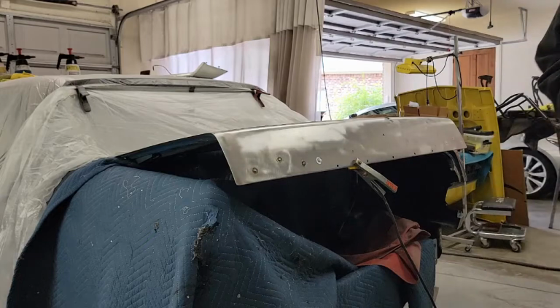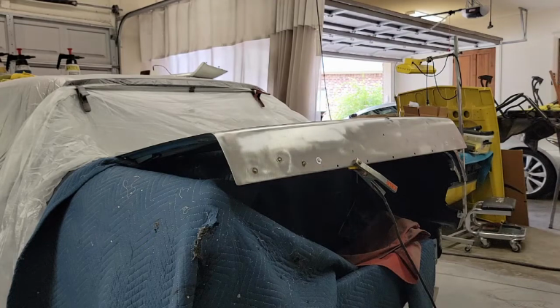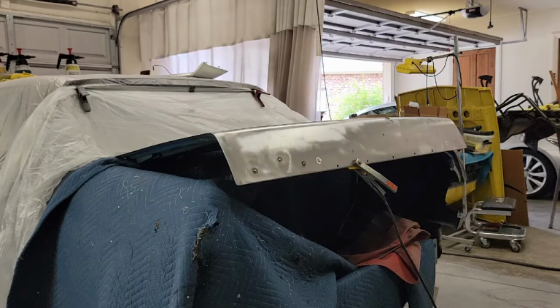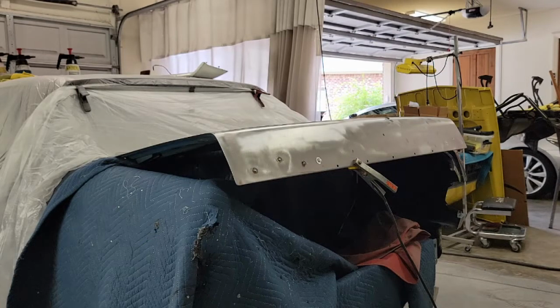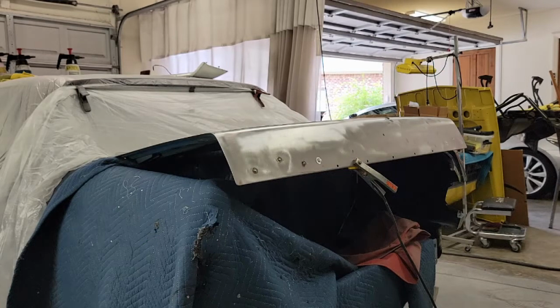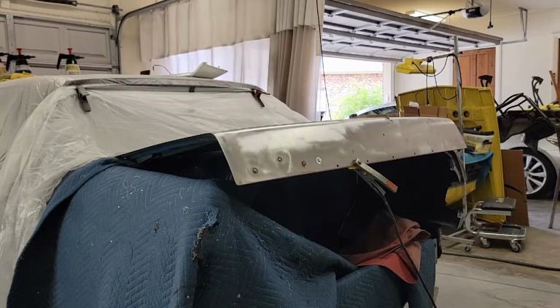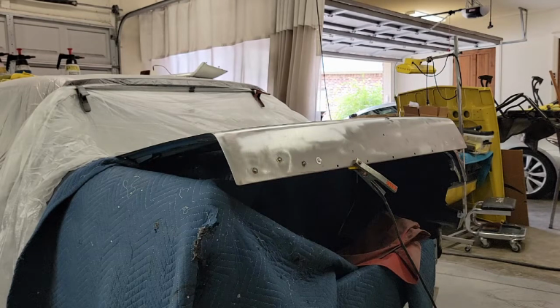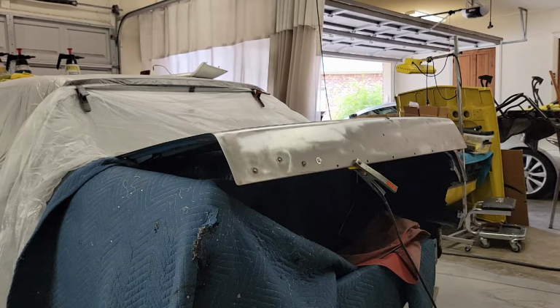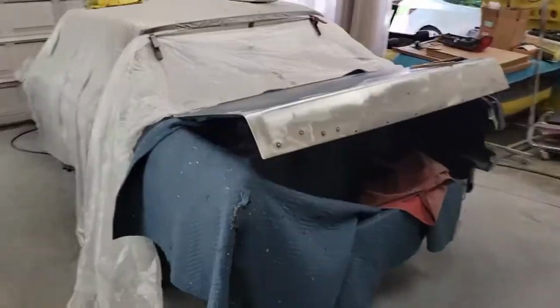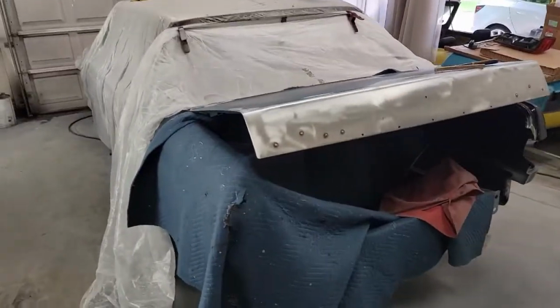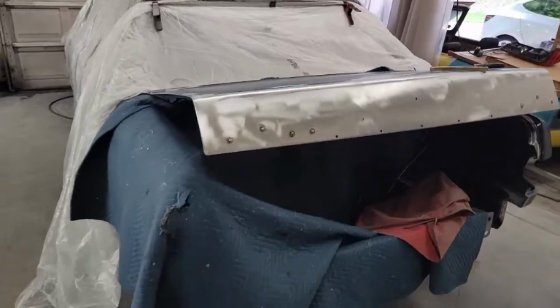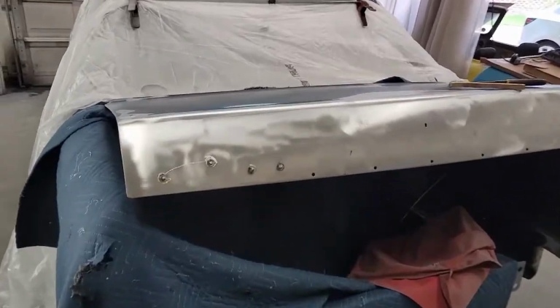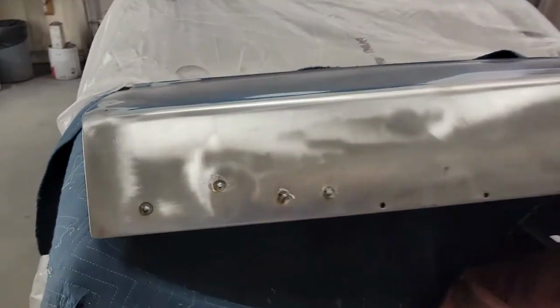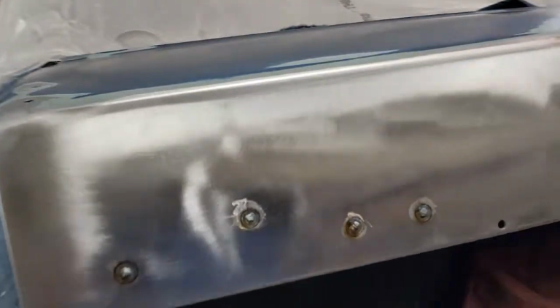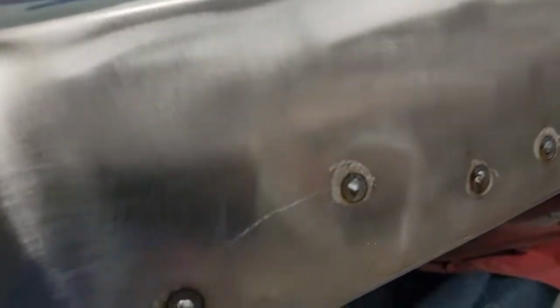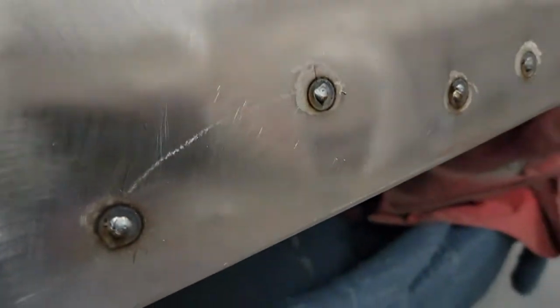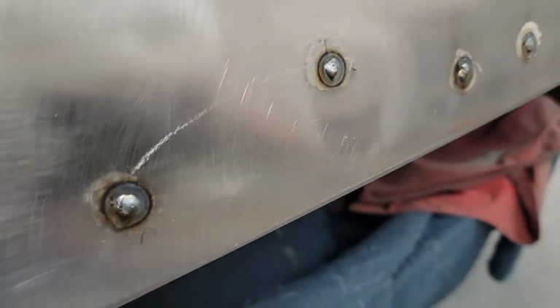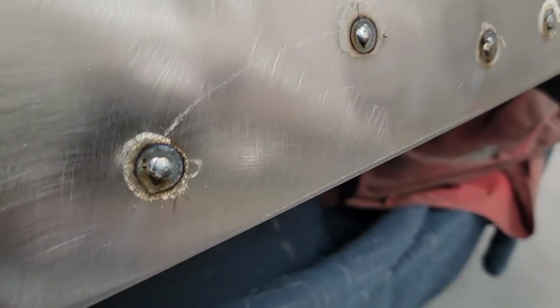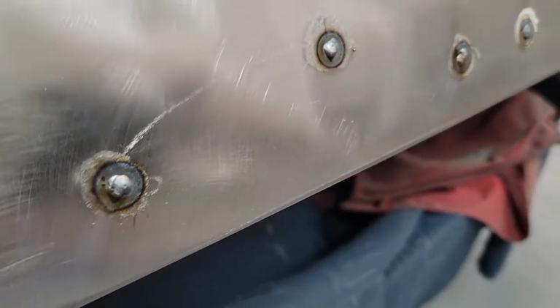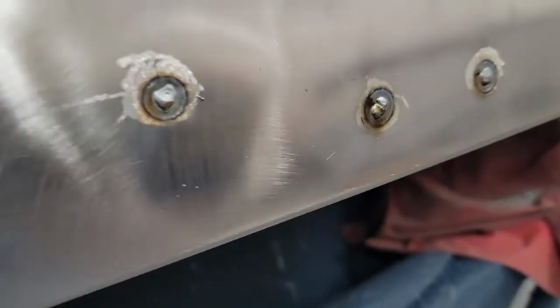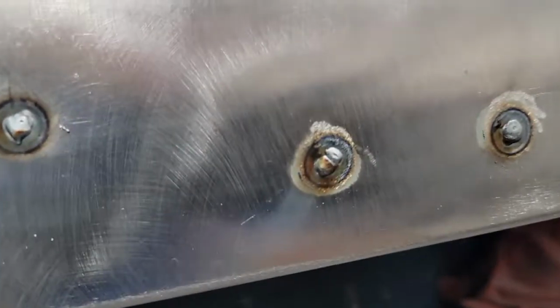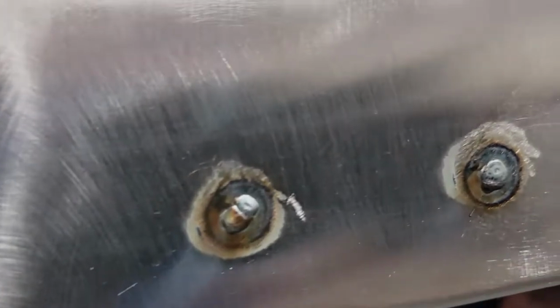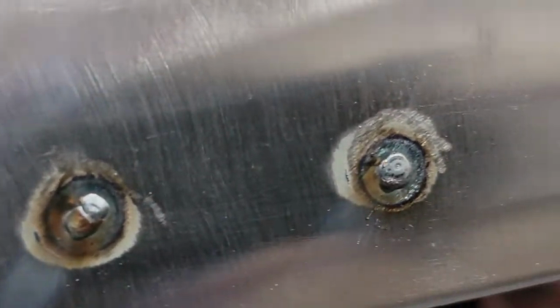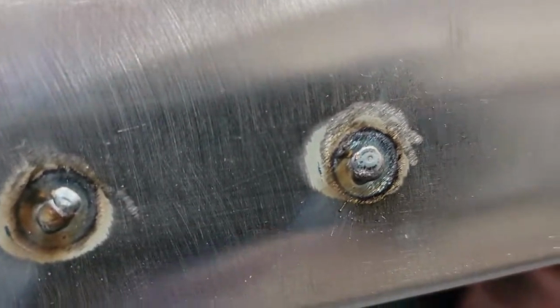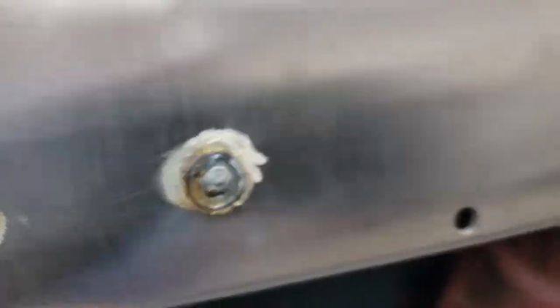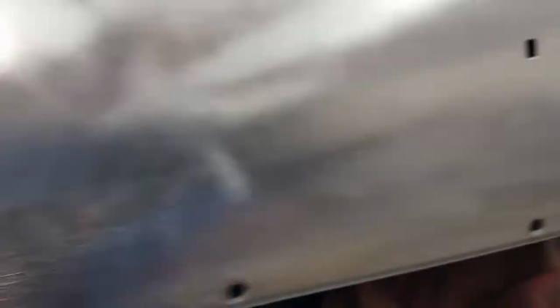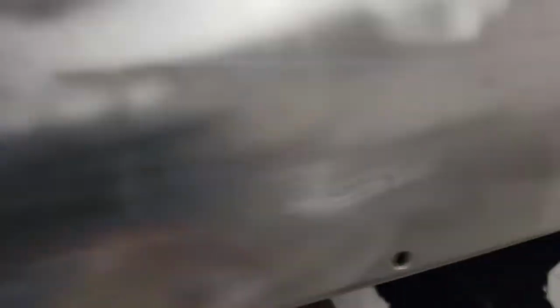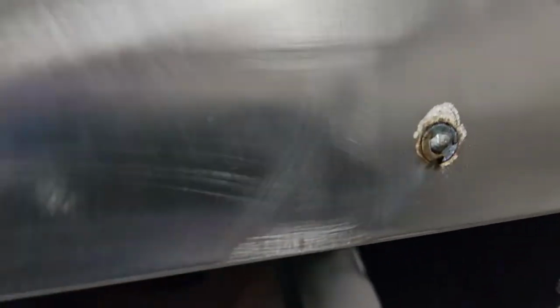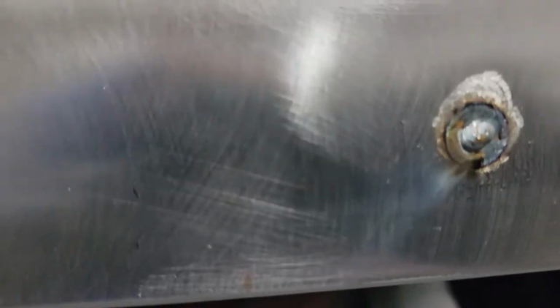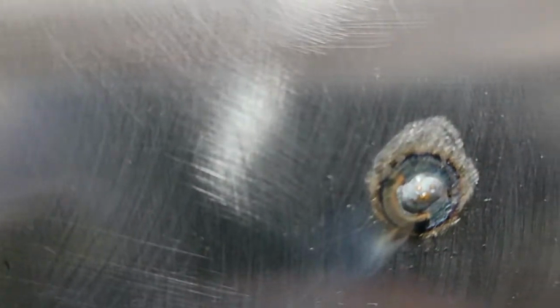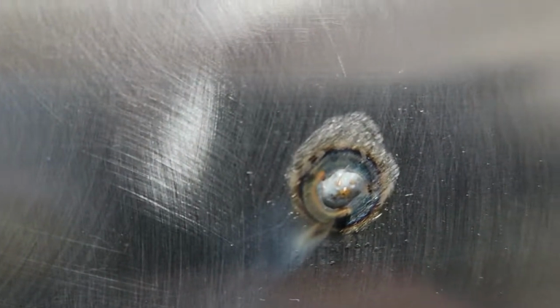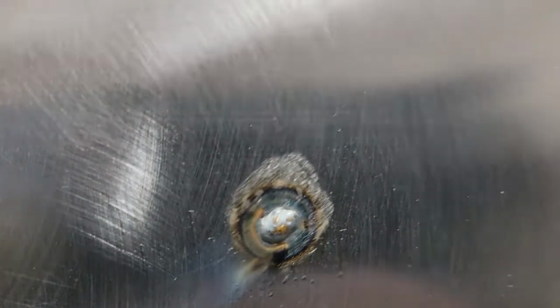Same process on the other ones. All done — that took about two or three minutes. Try to keep the weld as flat as you can just so that you don't have to grind very much and reheat the metal.